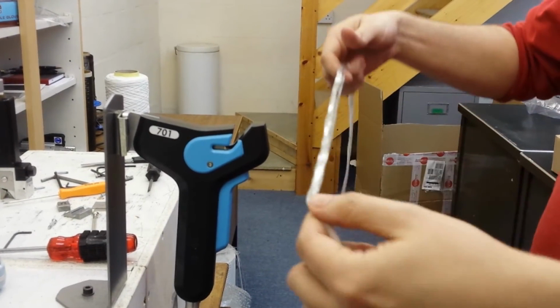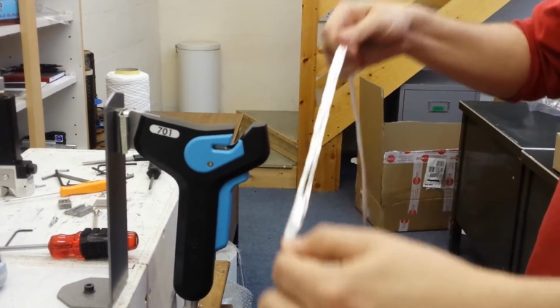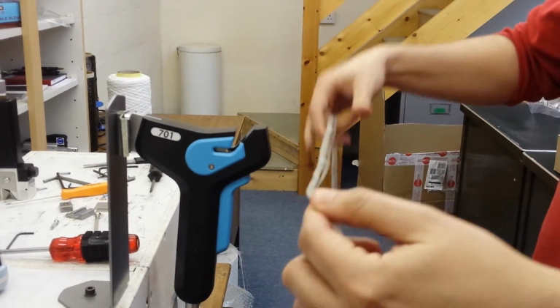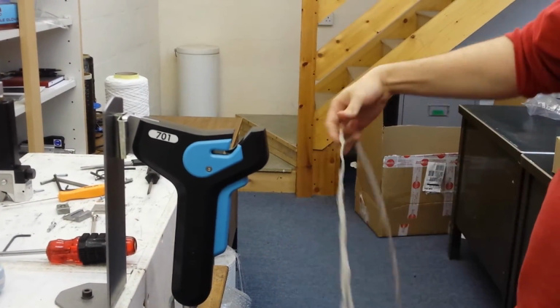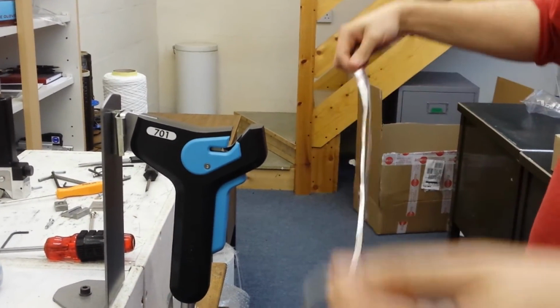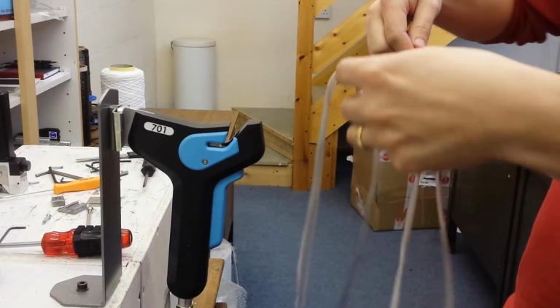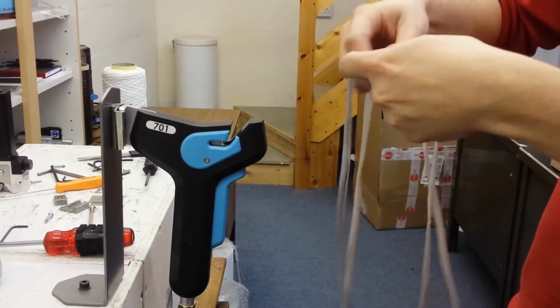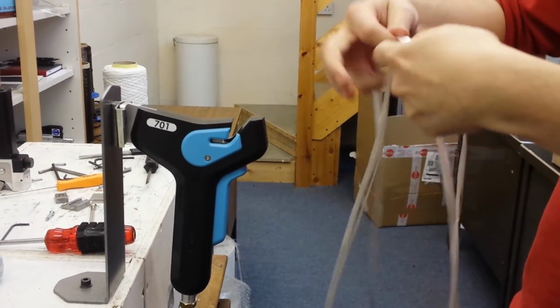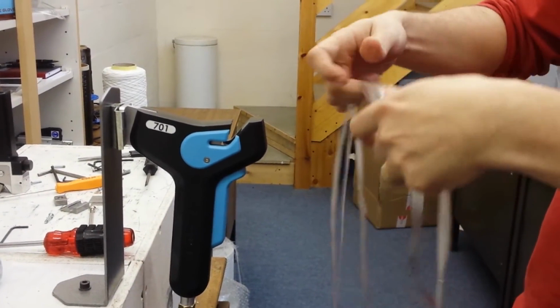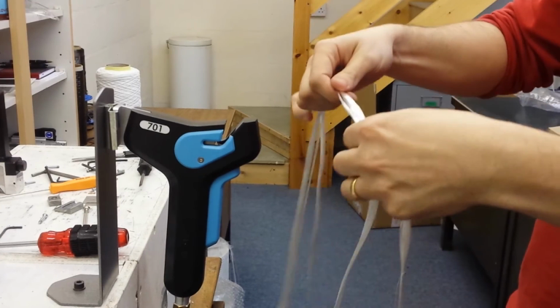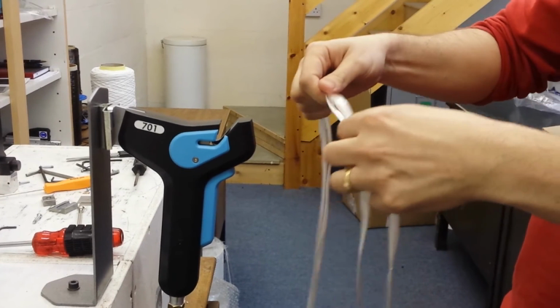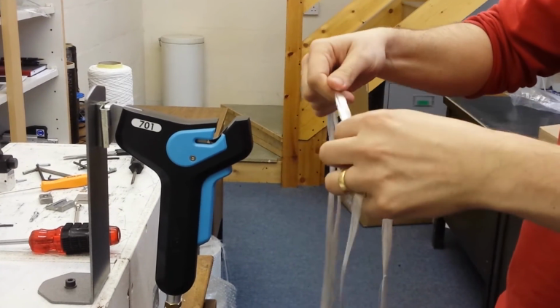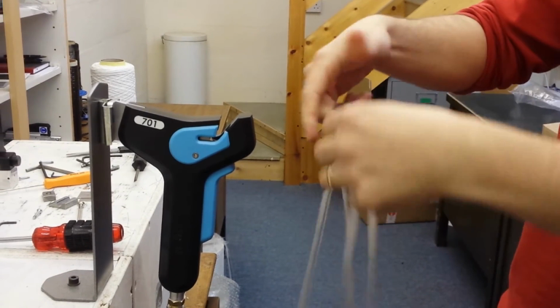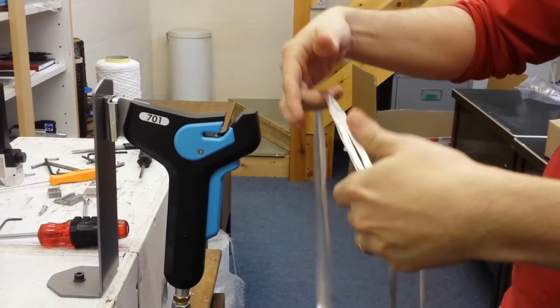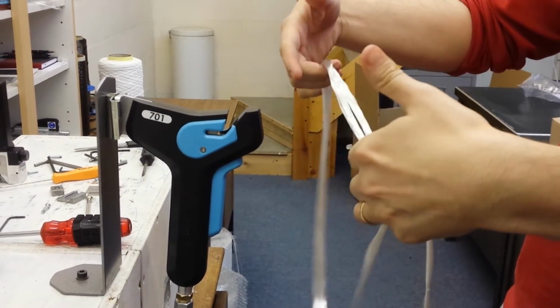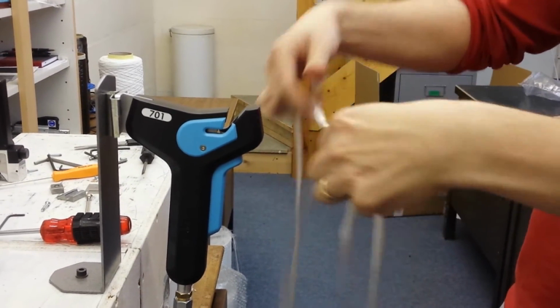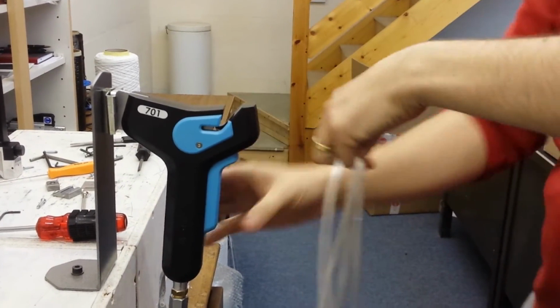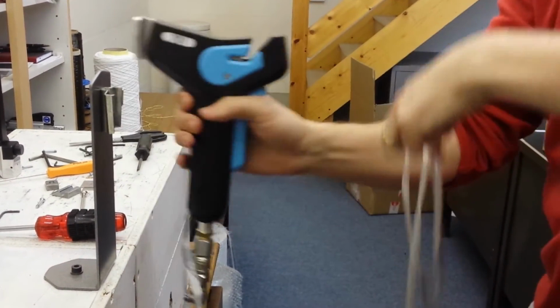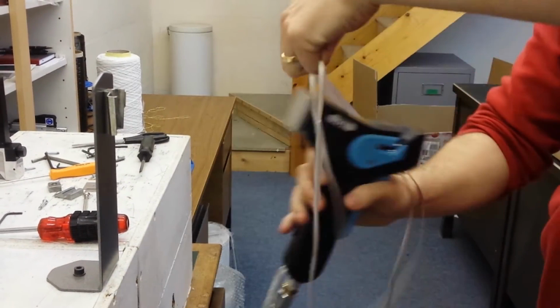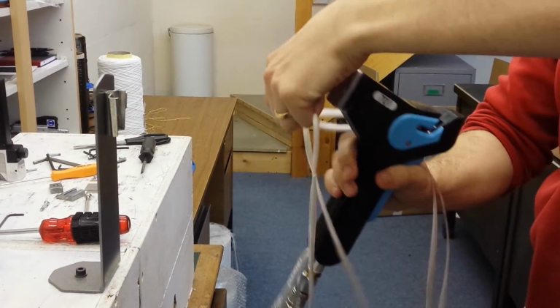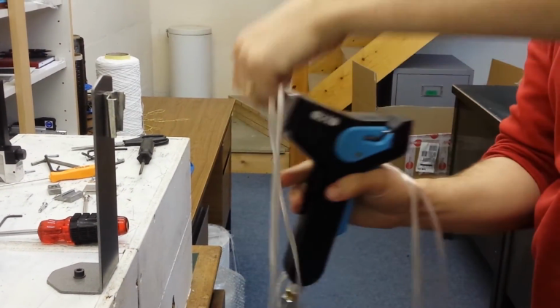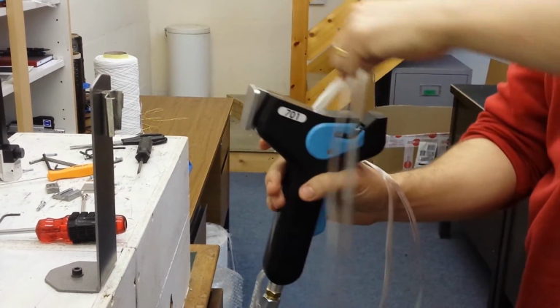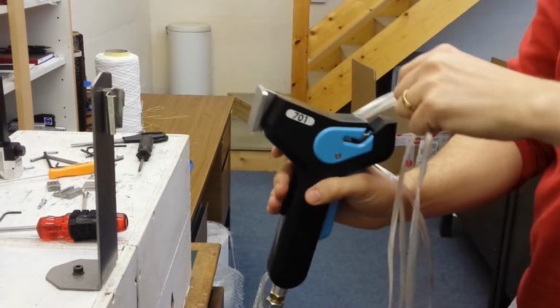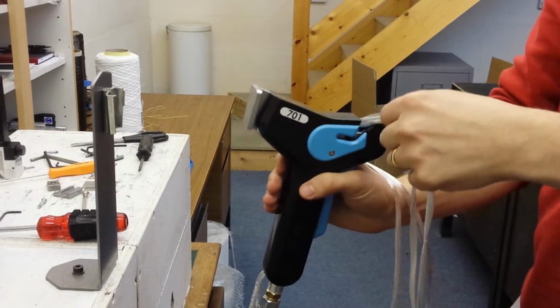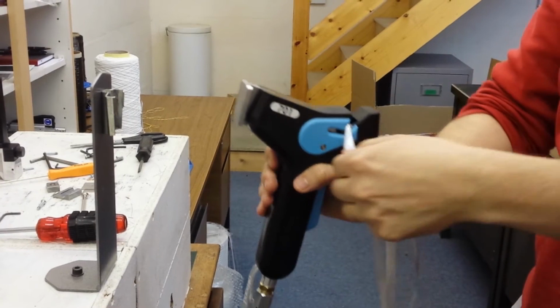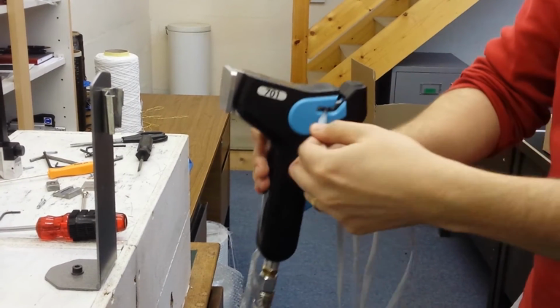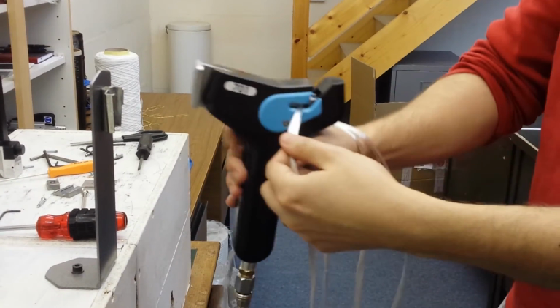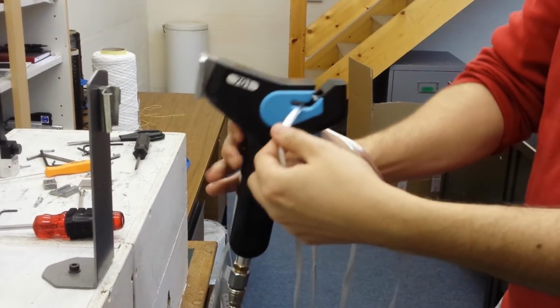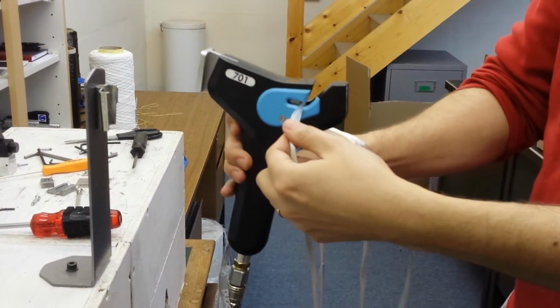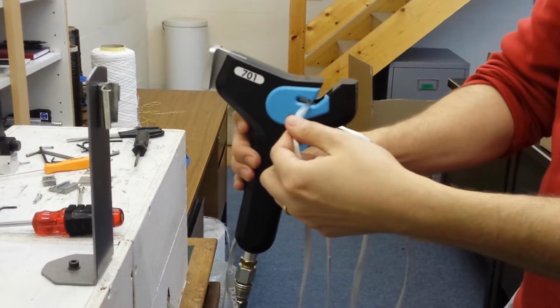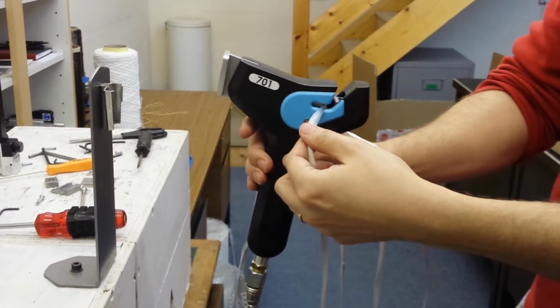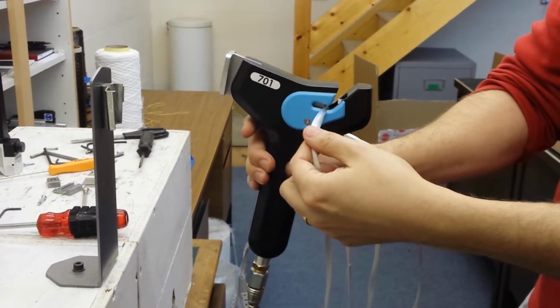With the glass you need to overlap the yarns, so the two waste ends. You place the yarns into the chamber.